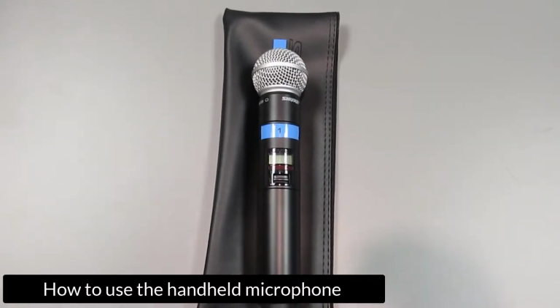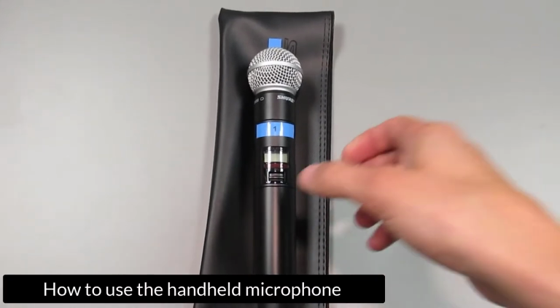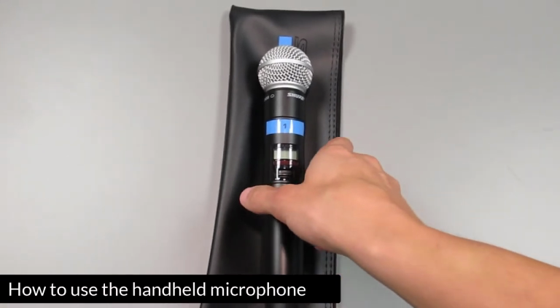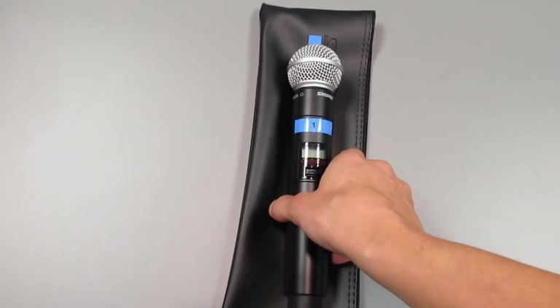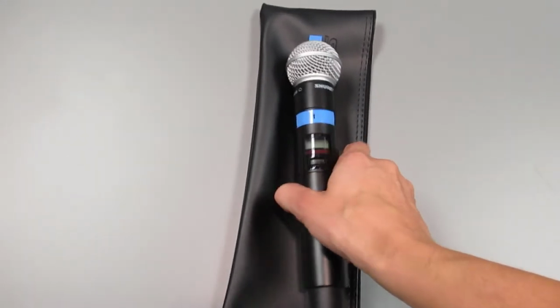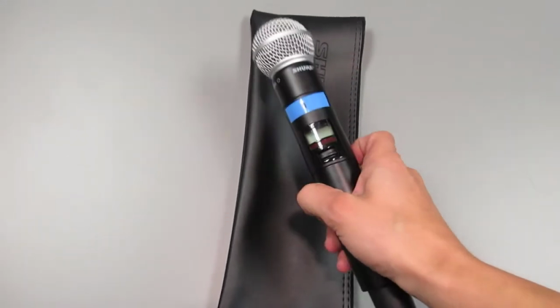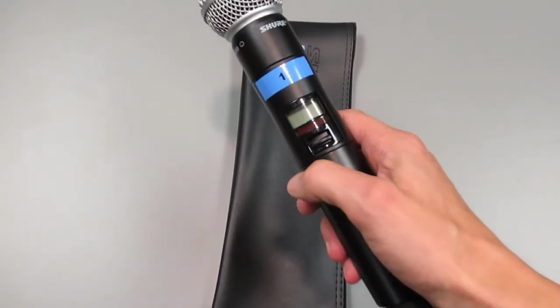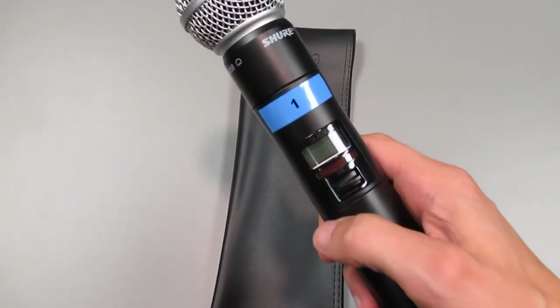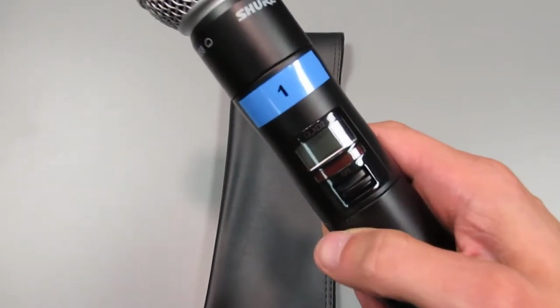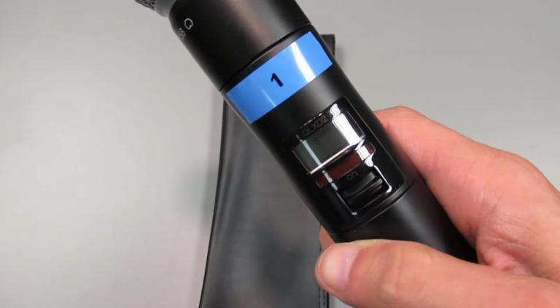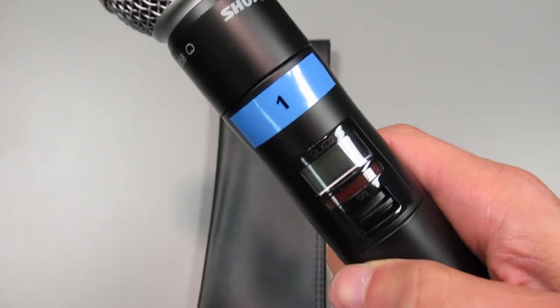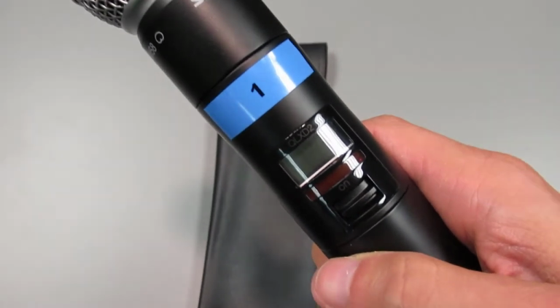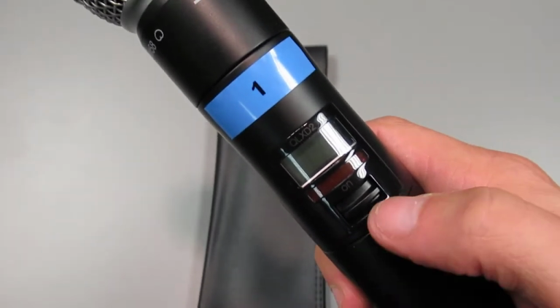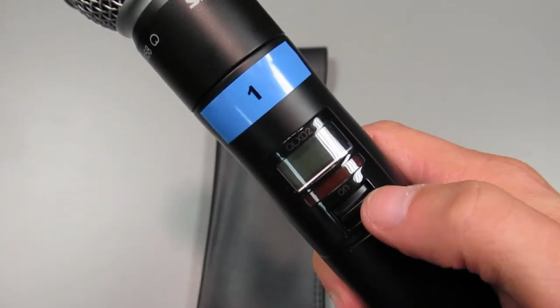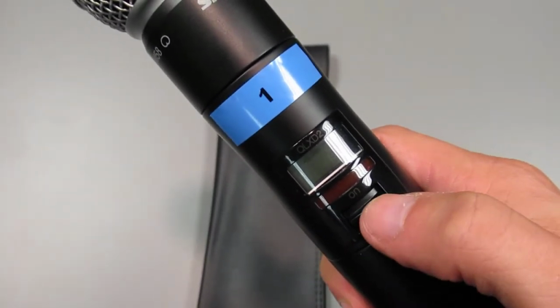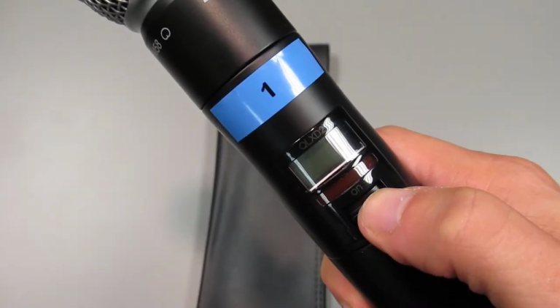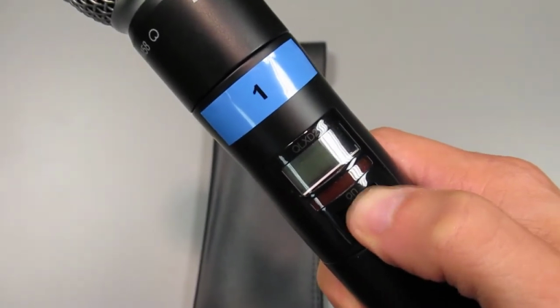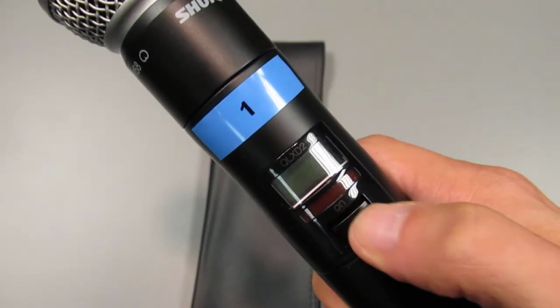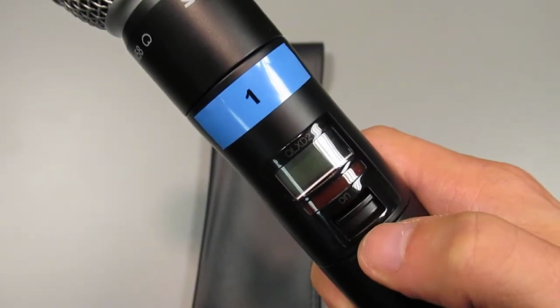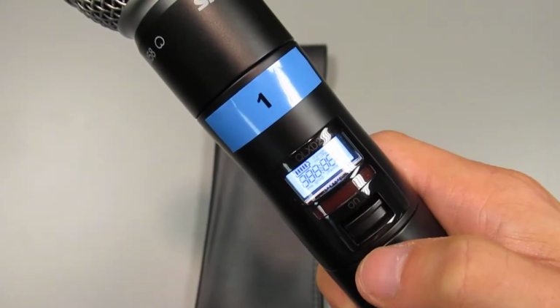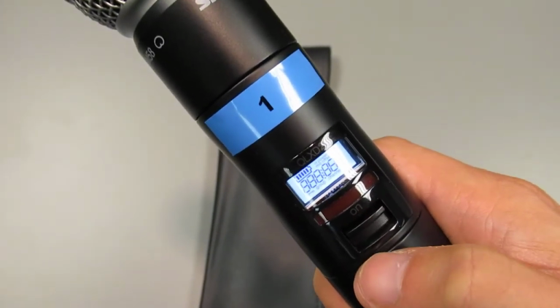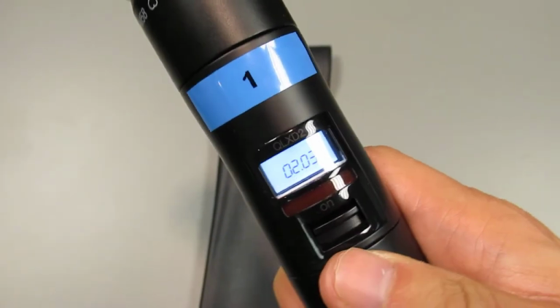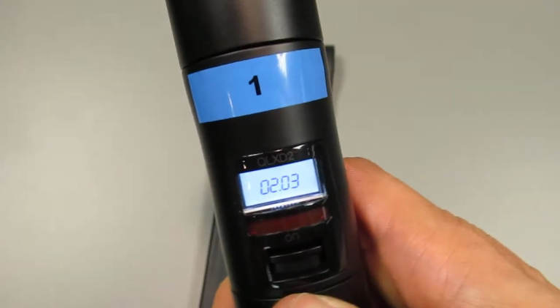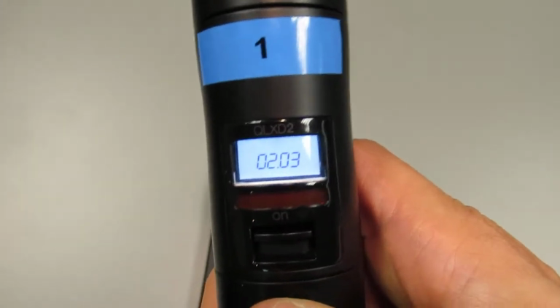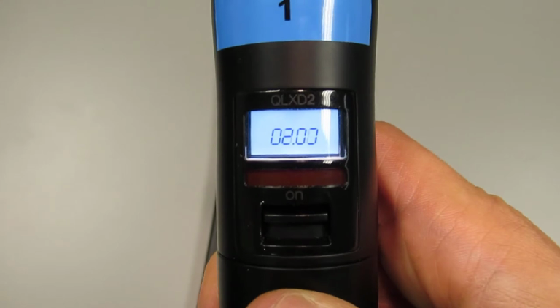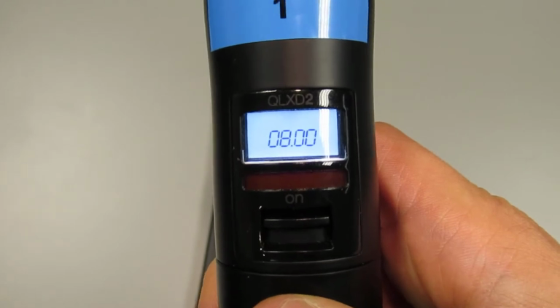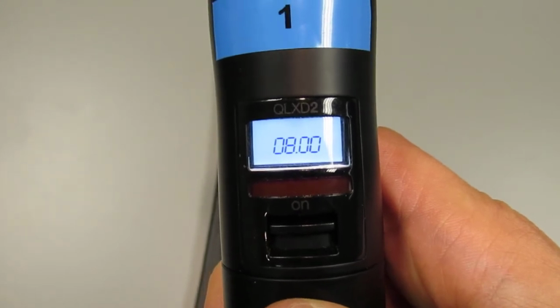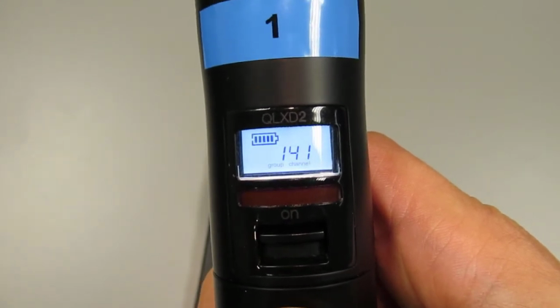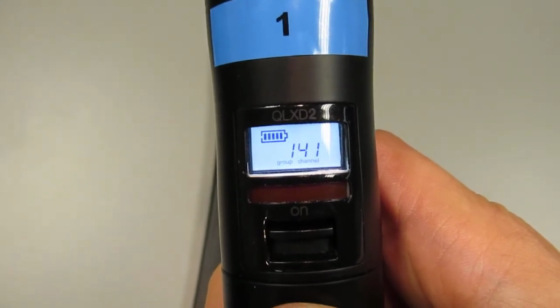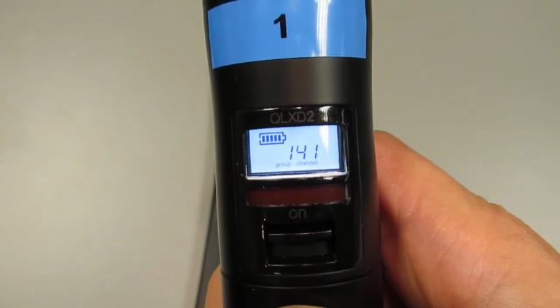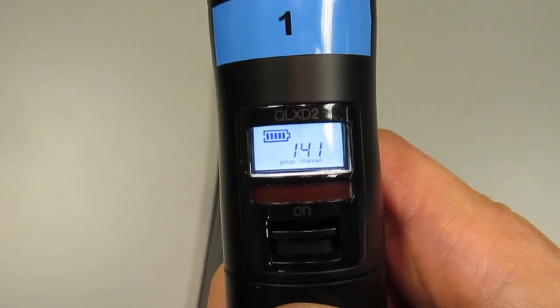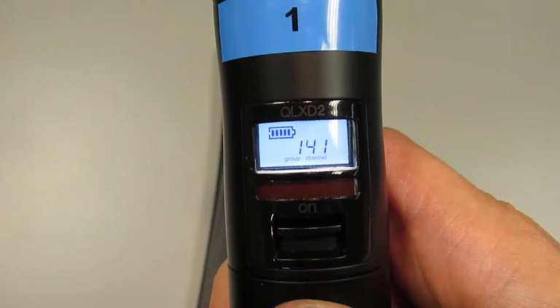Pick up the microphone and press the power button up to the on position. When the microphone is on, the display will show a group number, a channel number, and a battery life indicator.